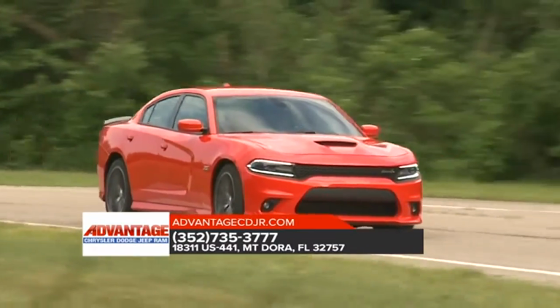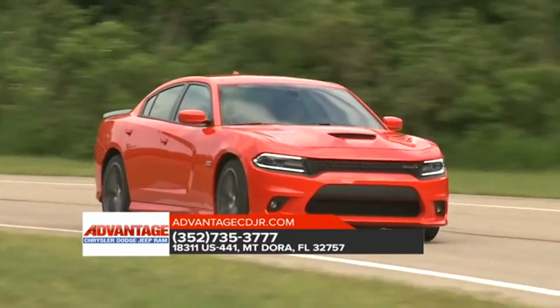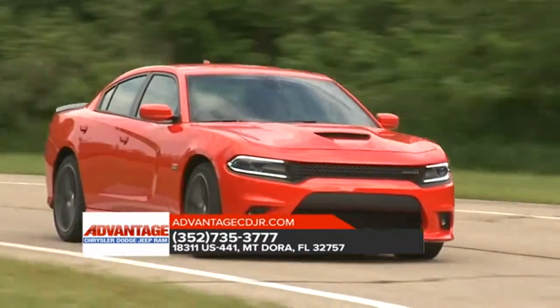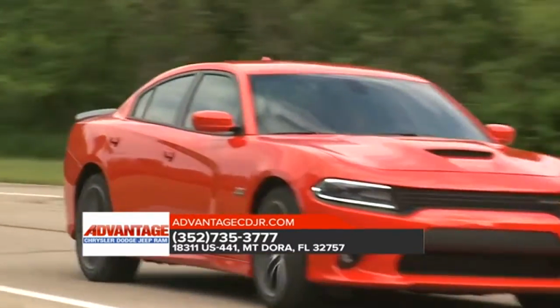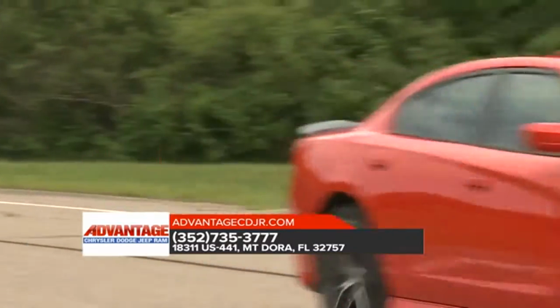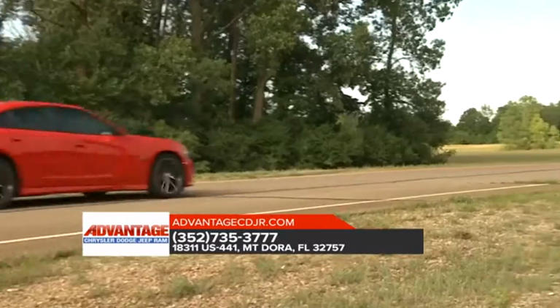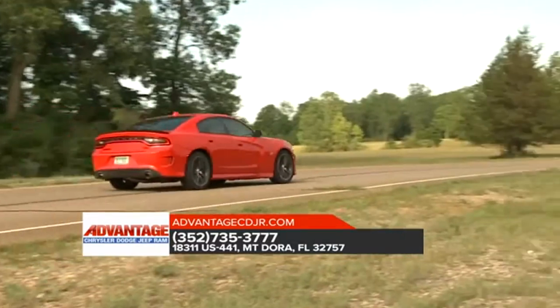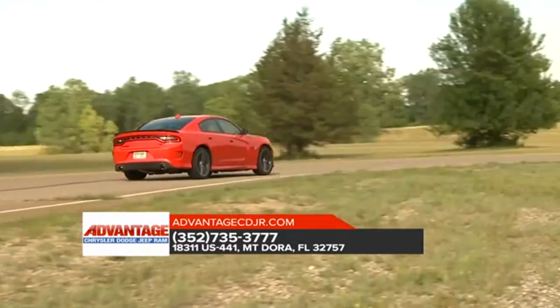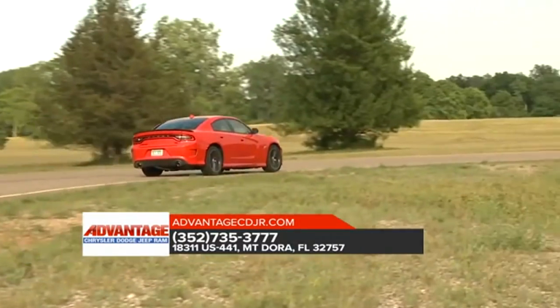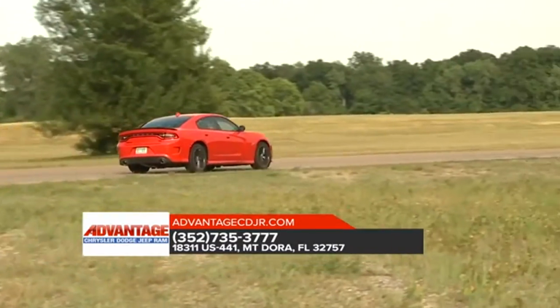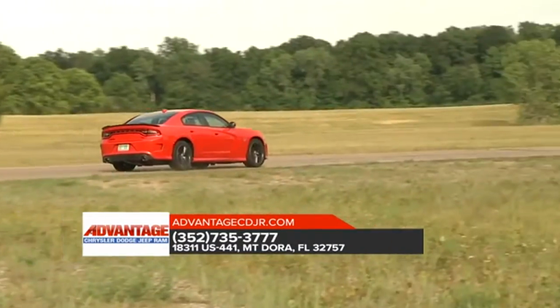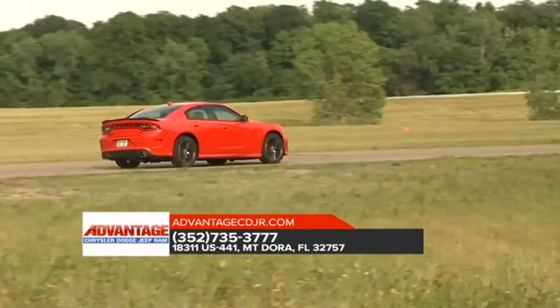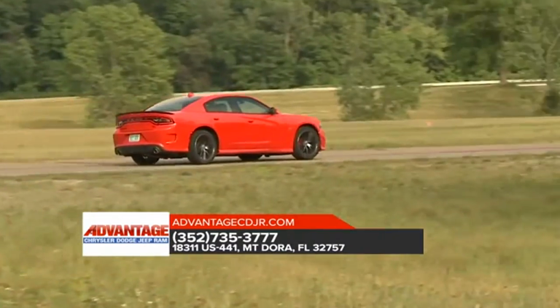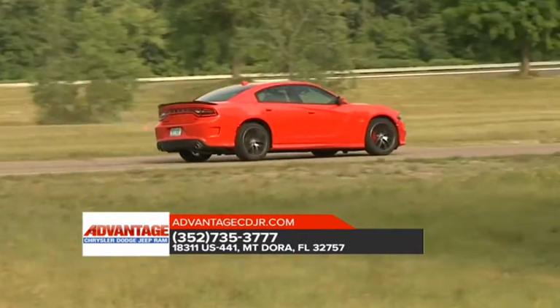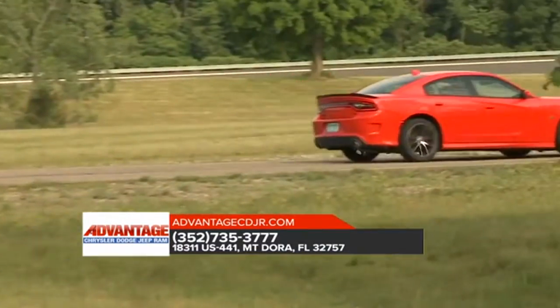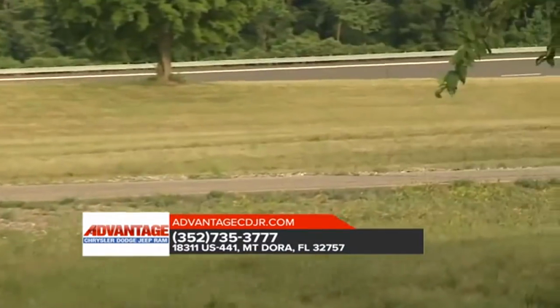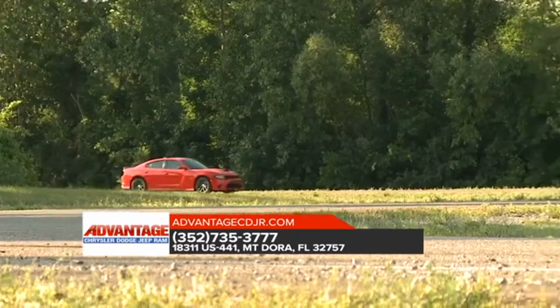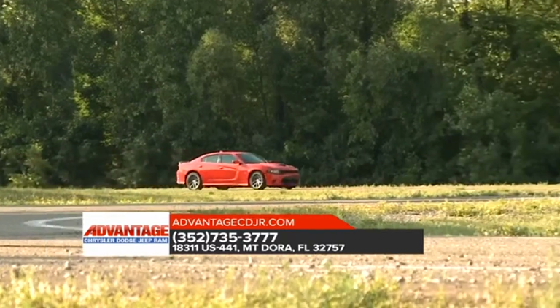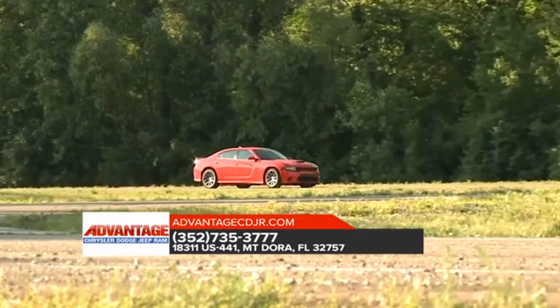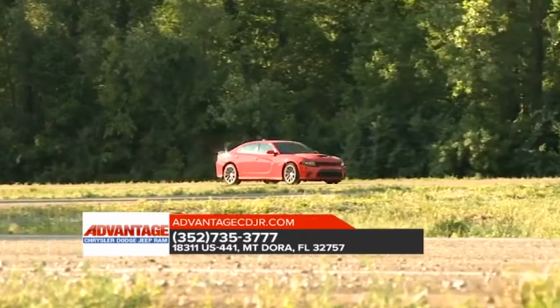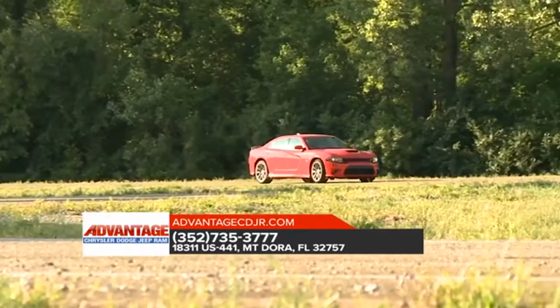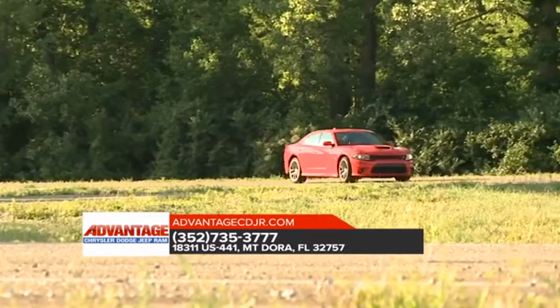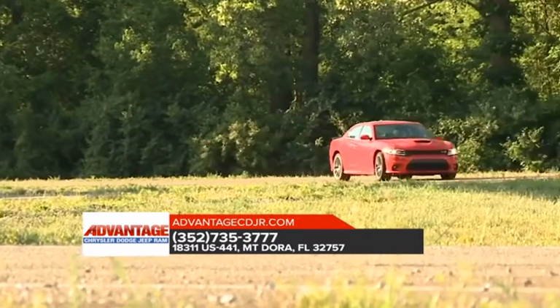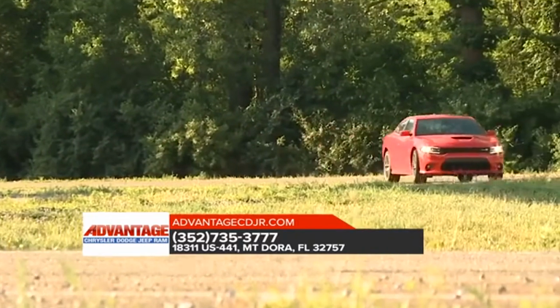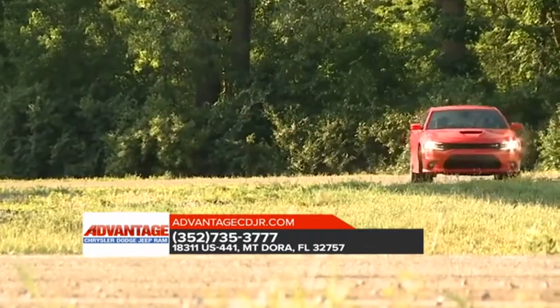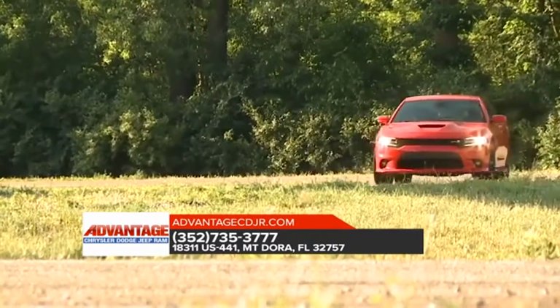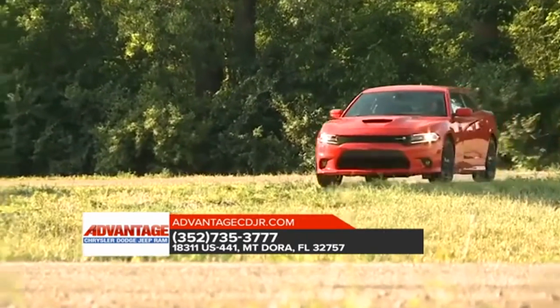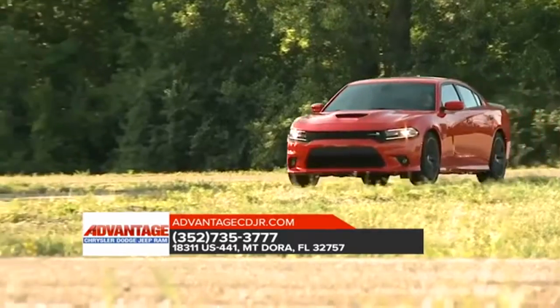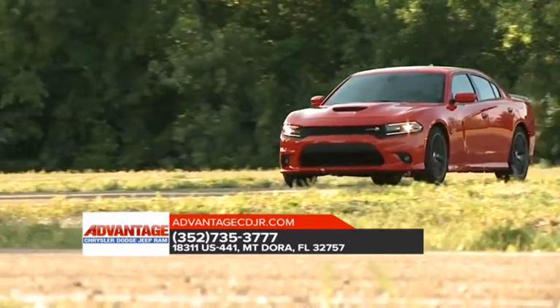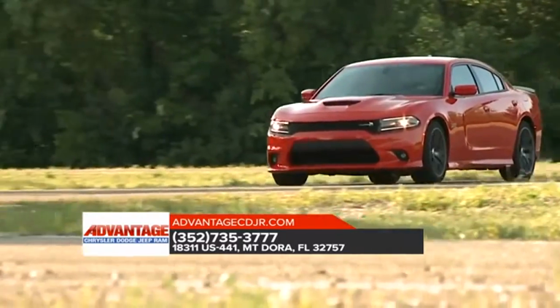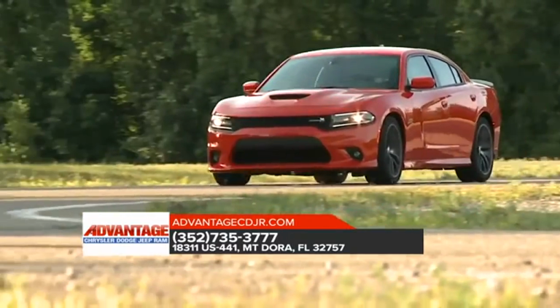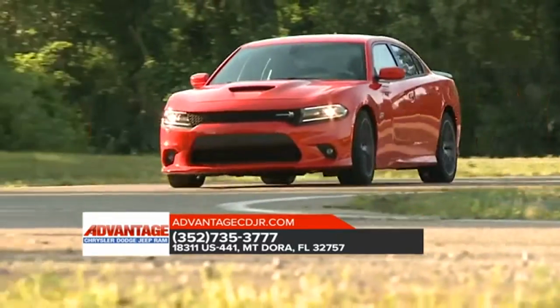The Charger comes with a state-of-the-art TorqueFlite 8-speed automatic transmission, delivering world-class precision and fuel efficiency. From heart-pounding power to unexpected efficiency, America's only four-door muscle car is one unforgettable ride.